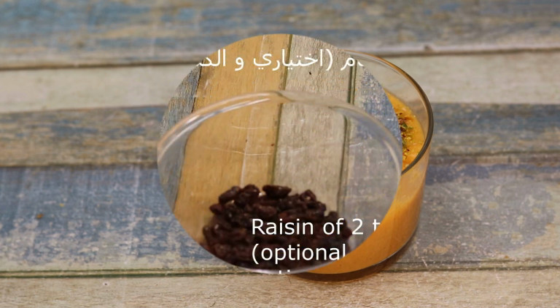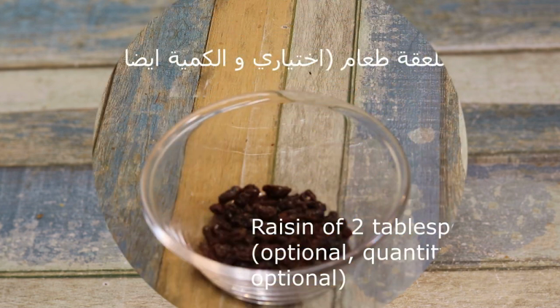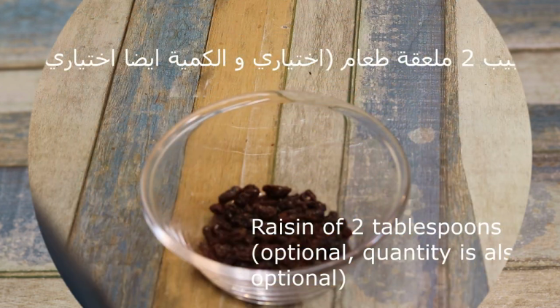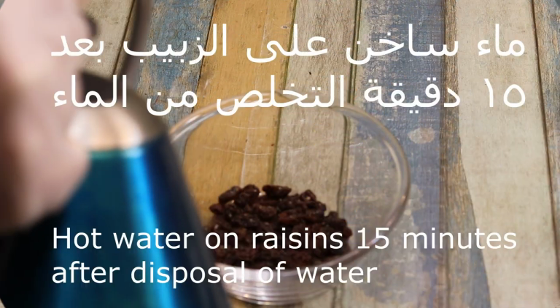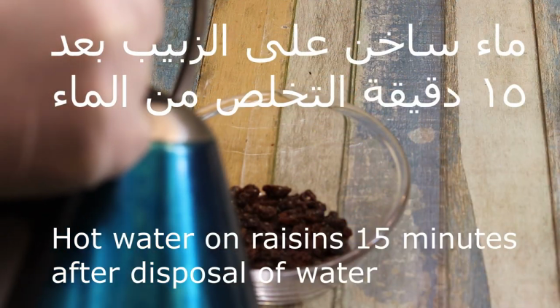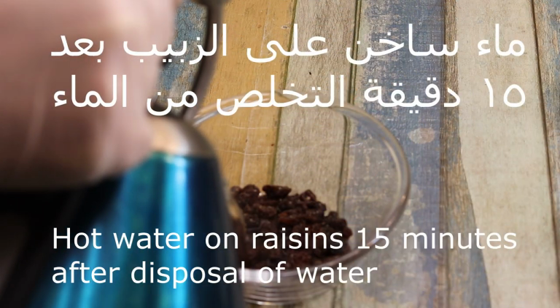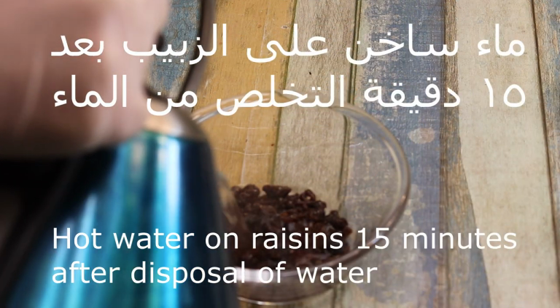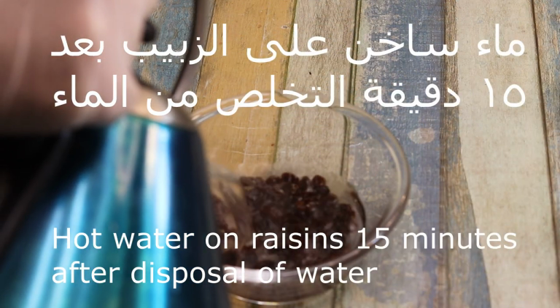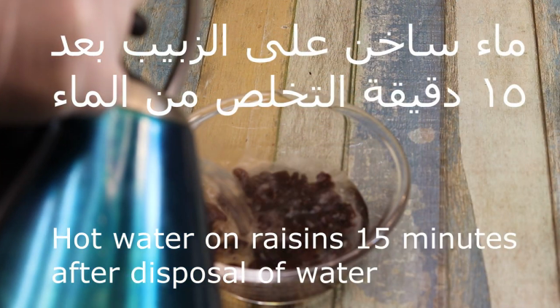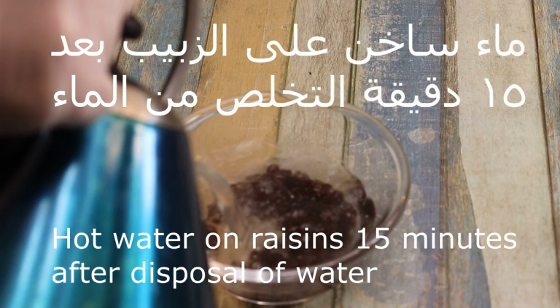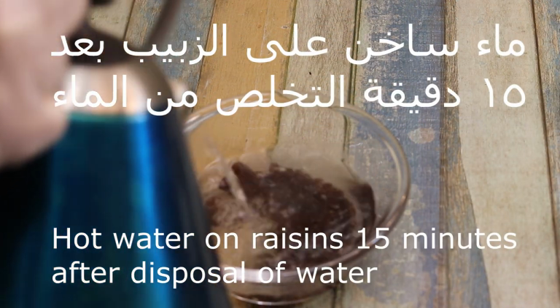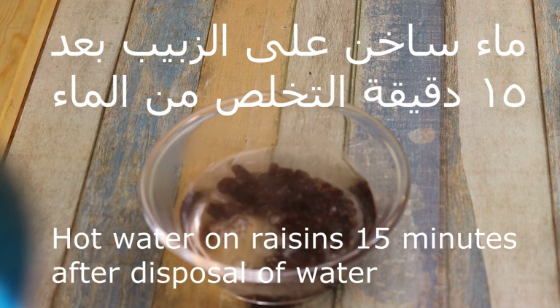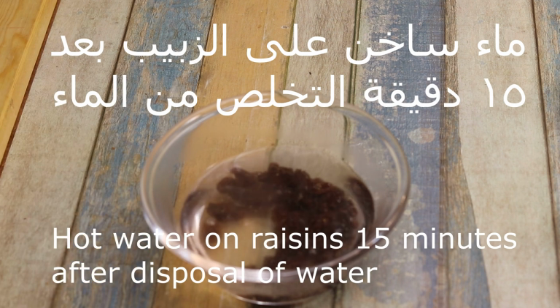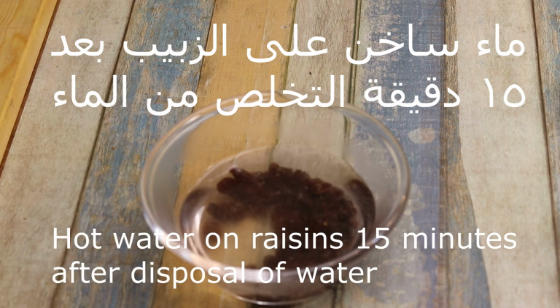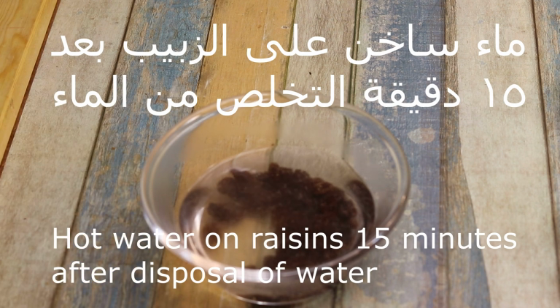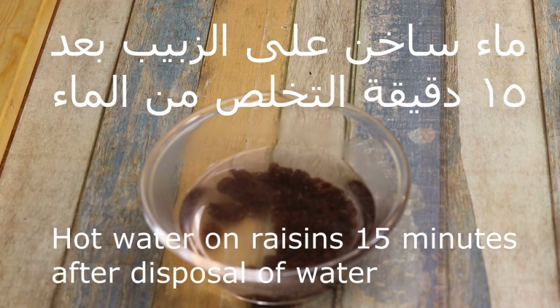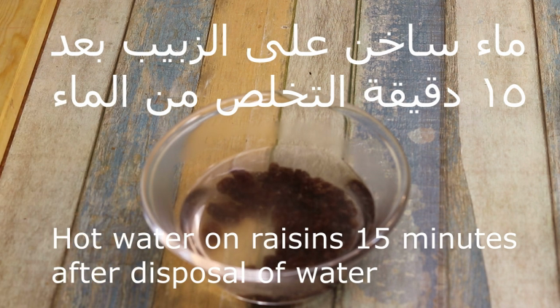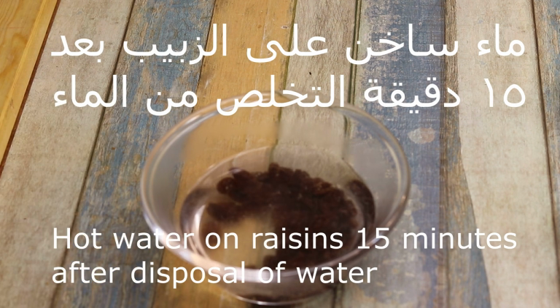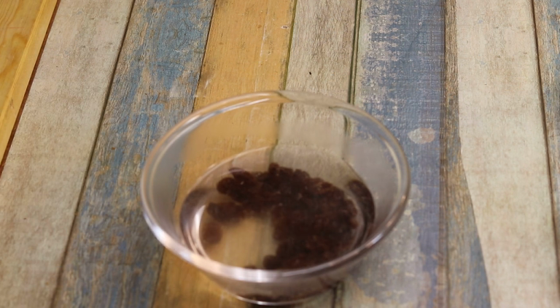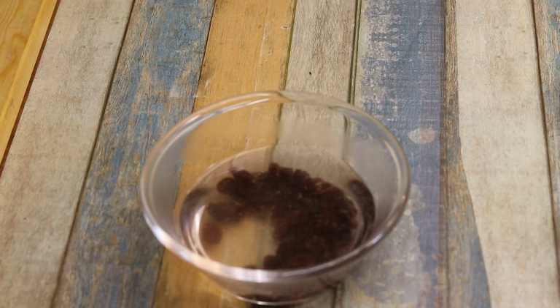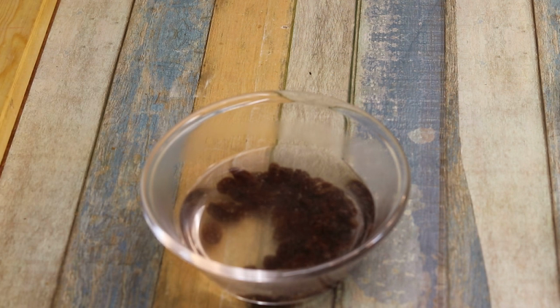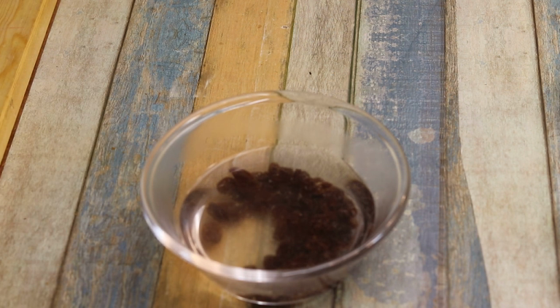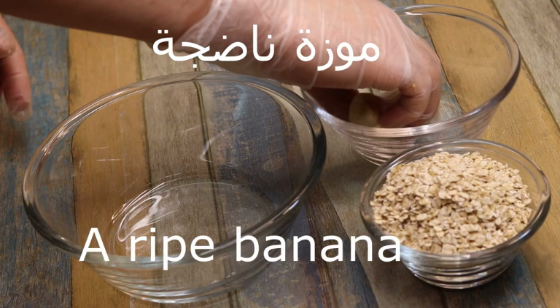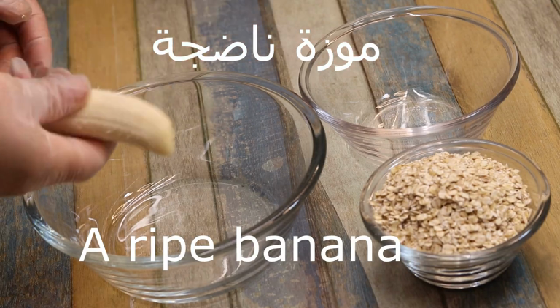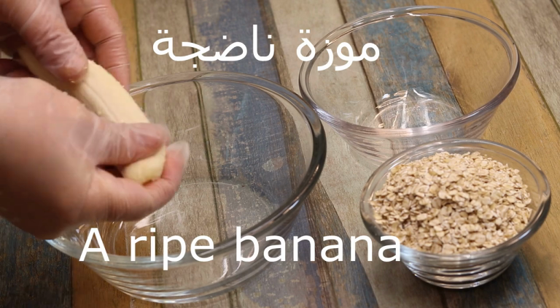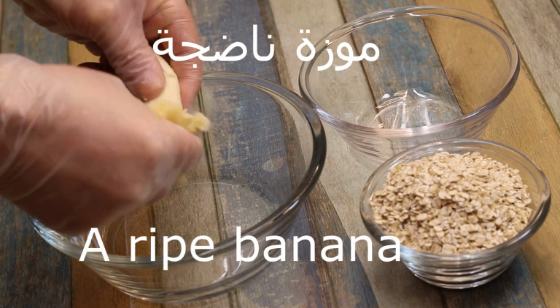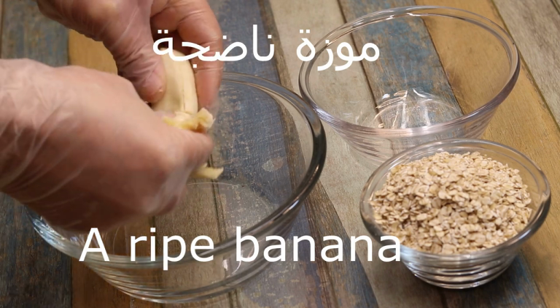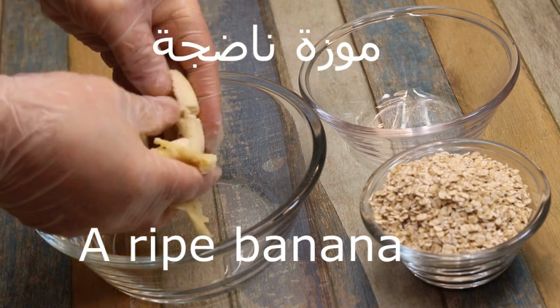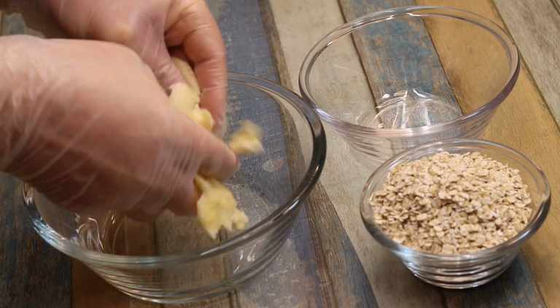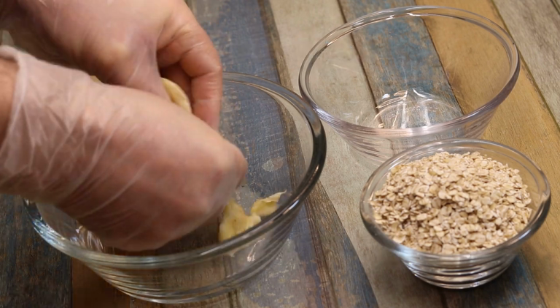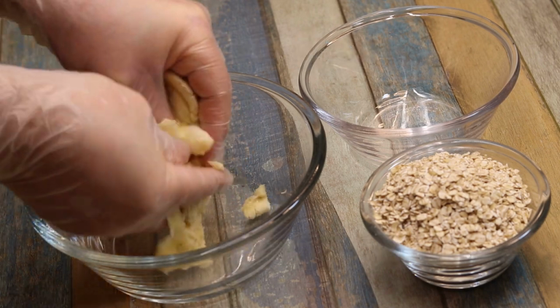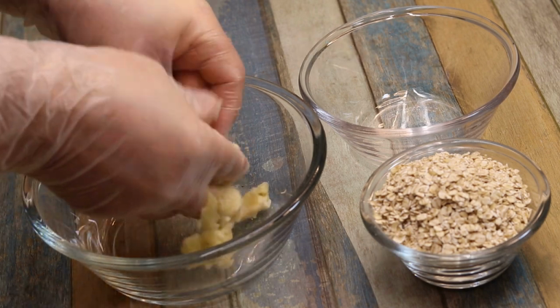الكوكيز. نوضع ماء ساخن على معلقتين زبيب، أو حسب الرغبة كمية الزبيب. نترك ربع ساعة. بنجيب واحد موز يكون ناضج، يعني حبة تكون كبيرة. (Cookies. Pour hot water over two tablespoons of raisins, or as much as desired. Leave for a quarter hour. Get one ripe banana — meaning a large one.)